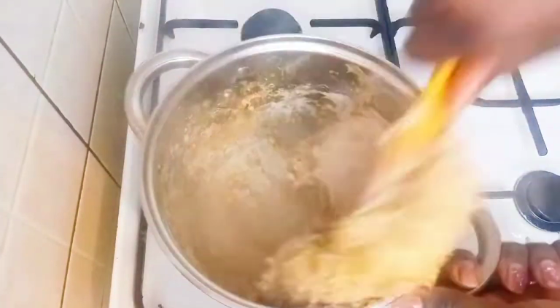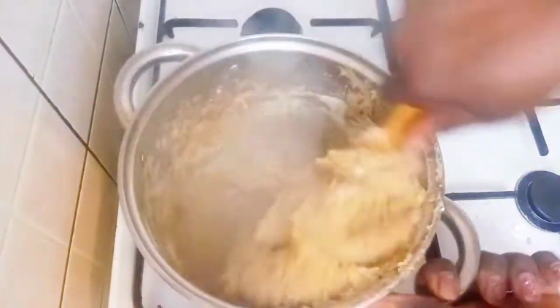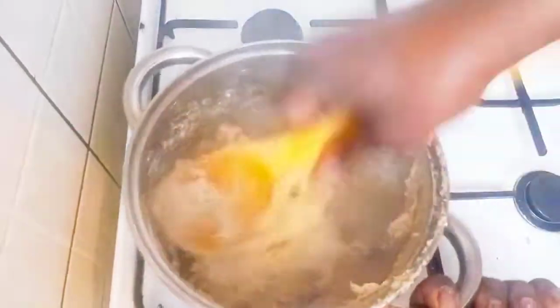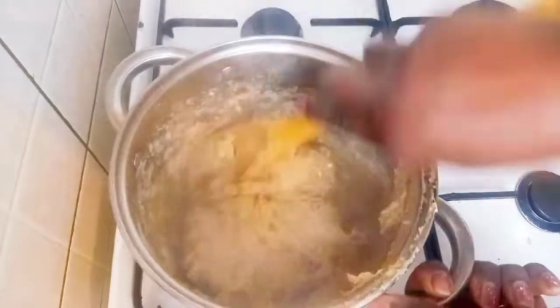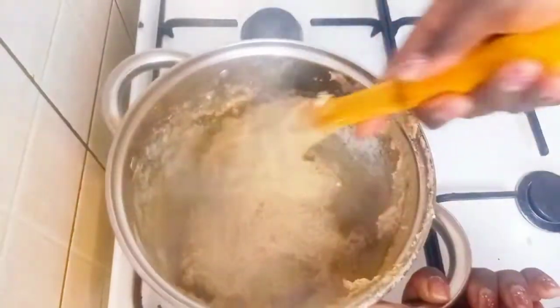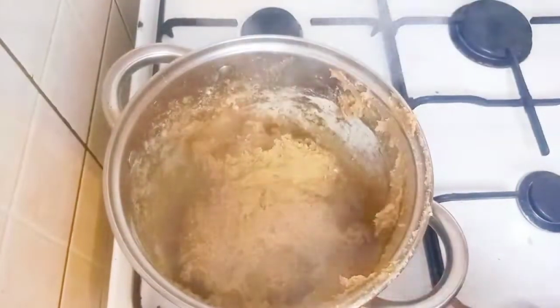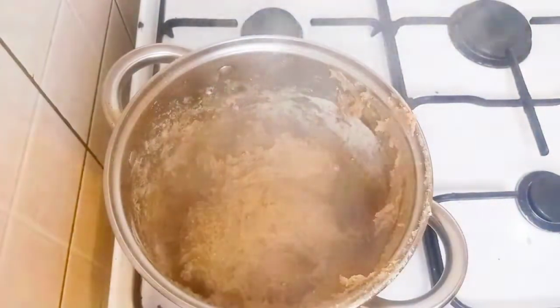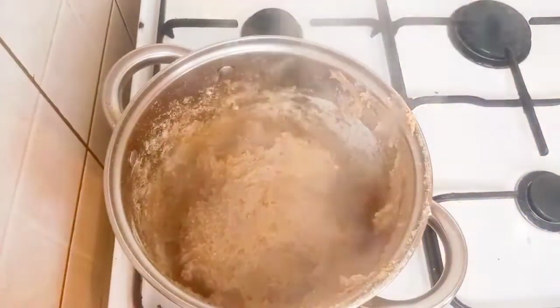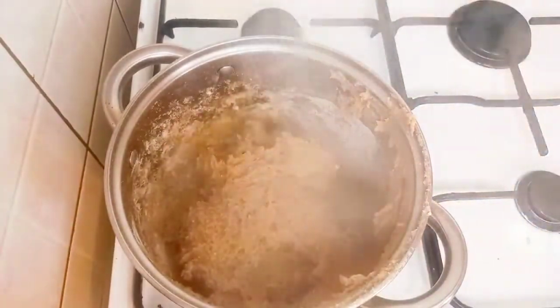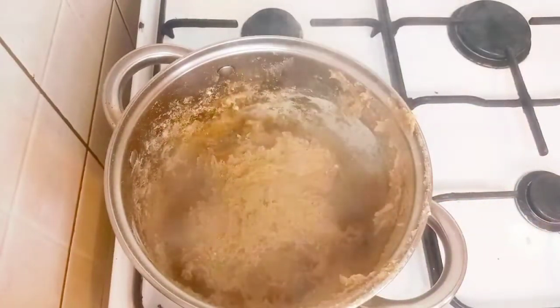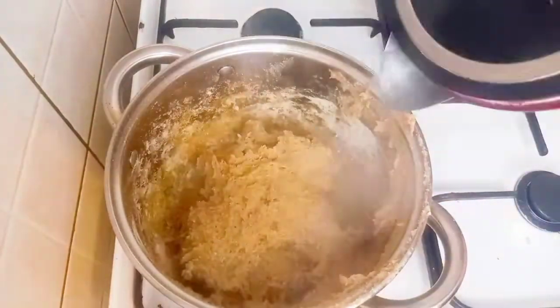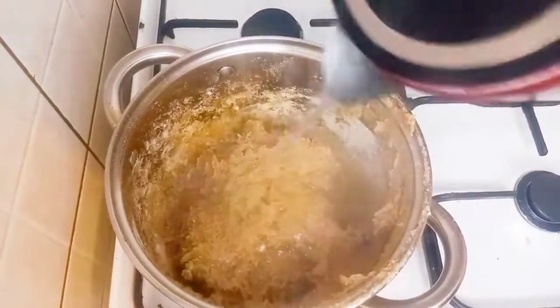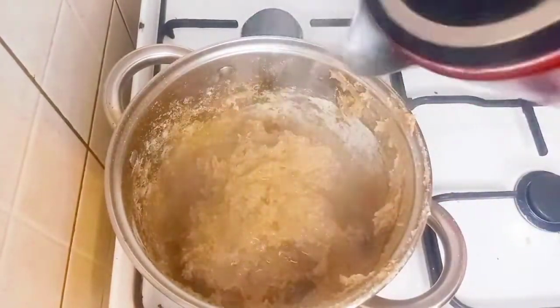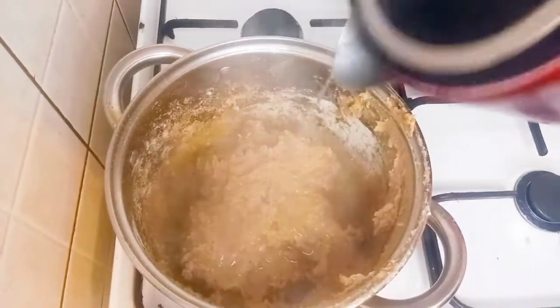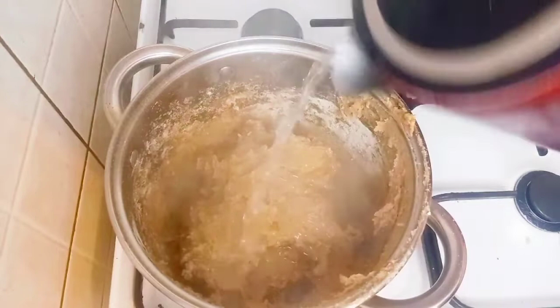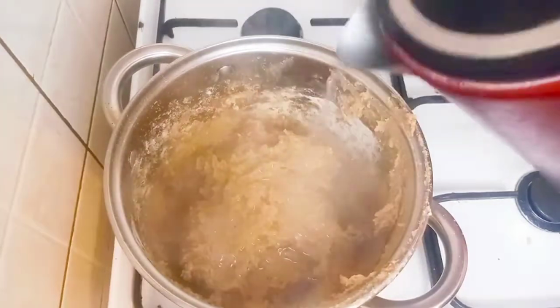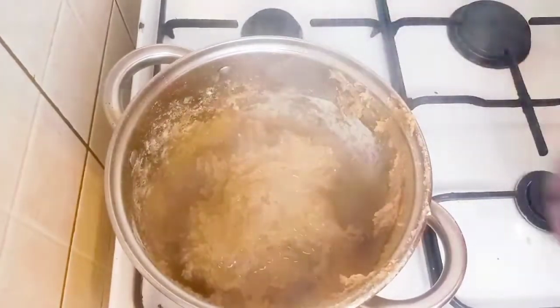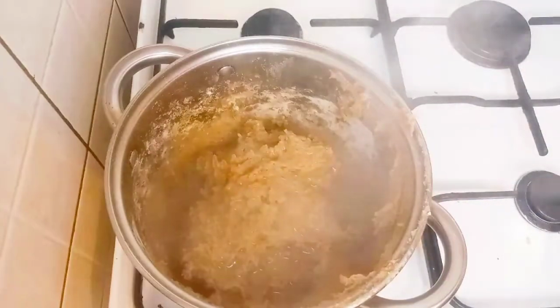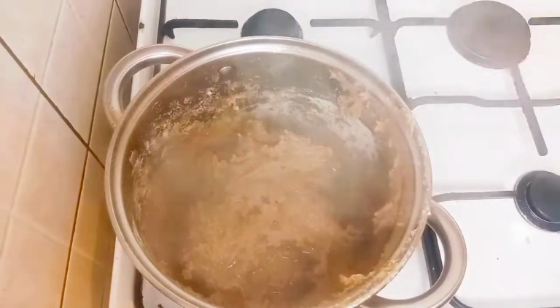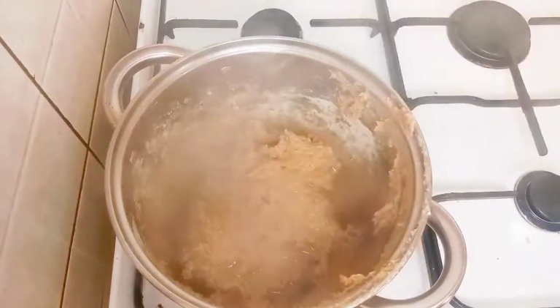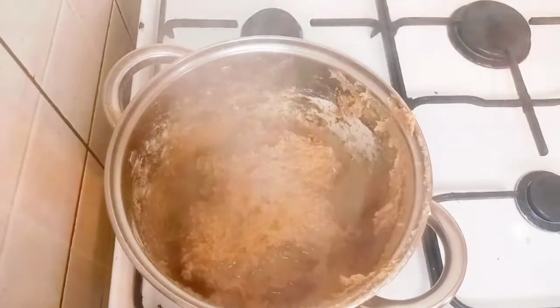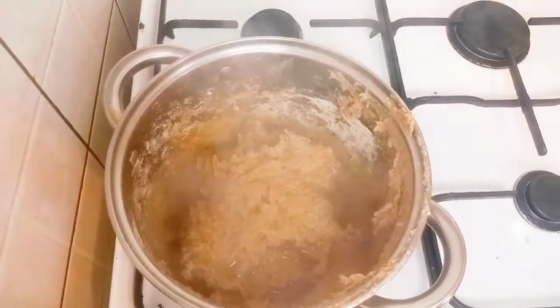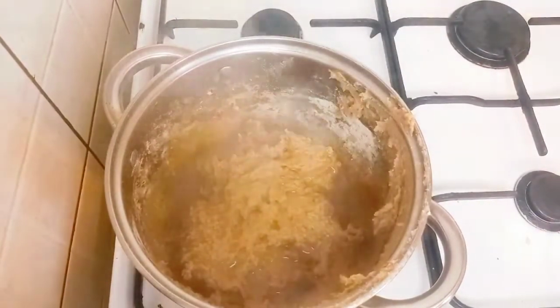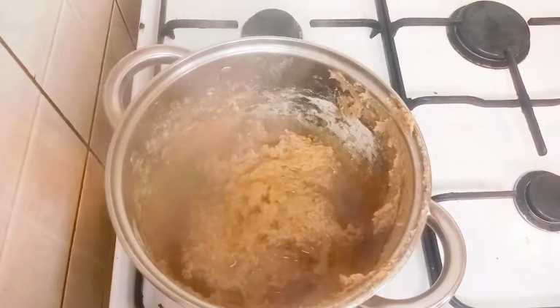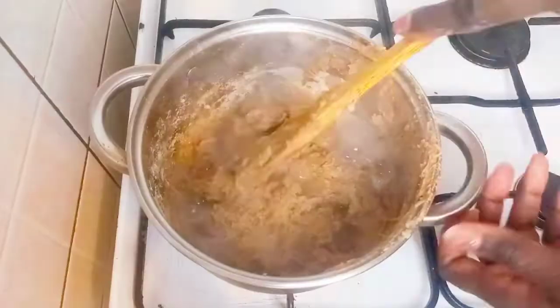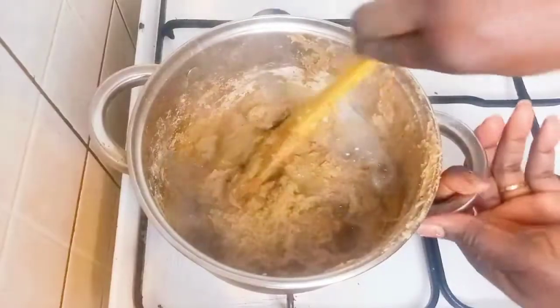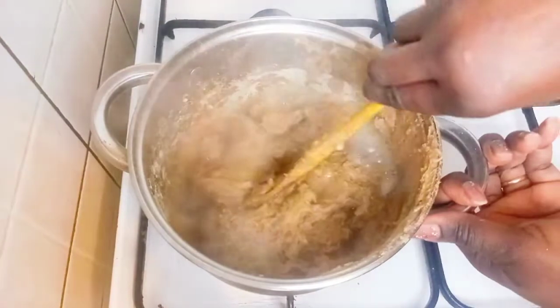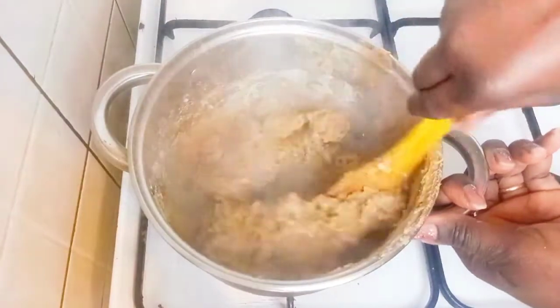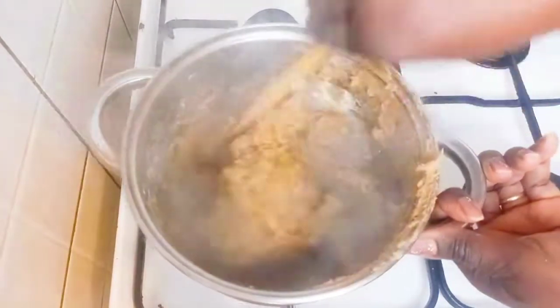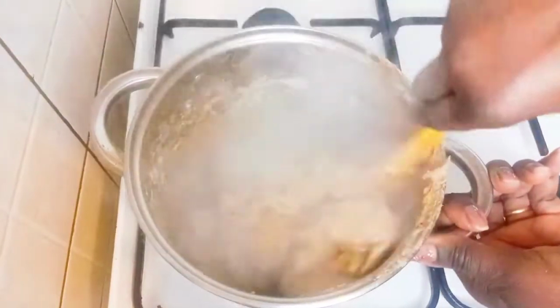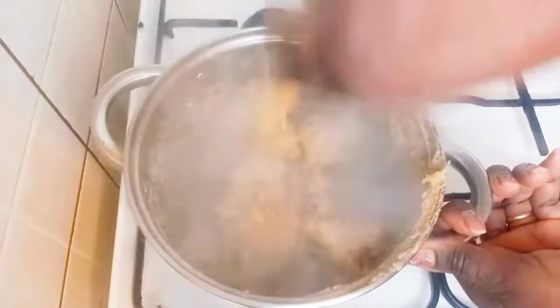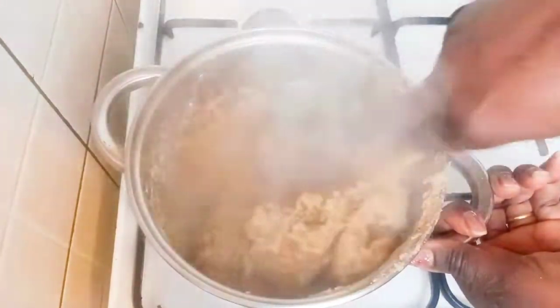Now I'm going to add hot water from the kettle and cook it on low heat for seven minutes. Here it is after seven minutes — I'll just combine, mix, and bring it all together.